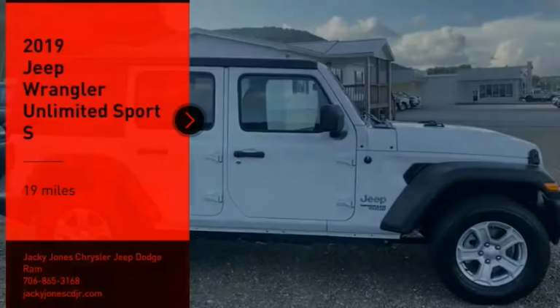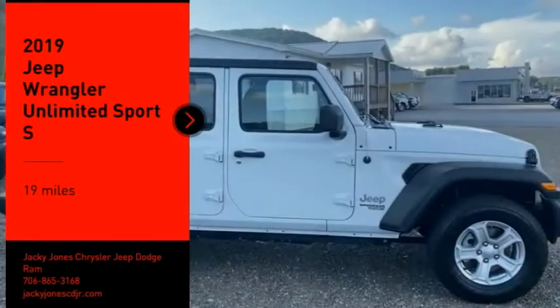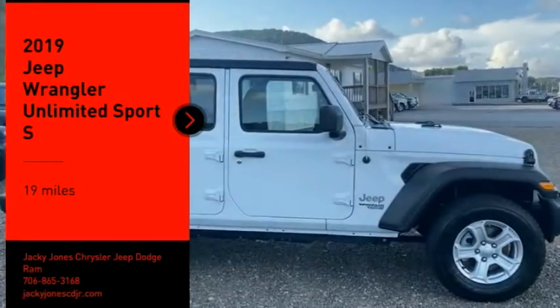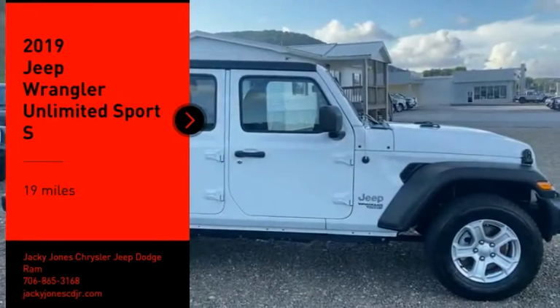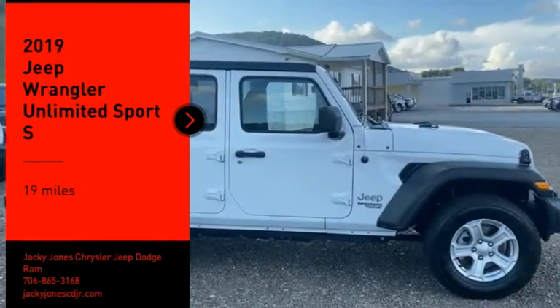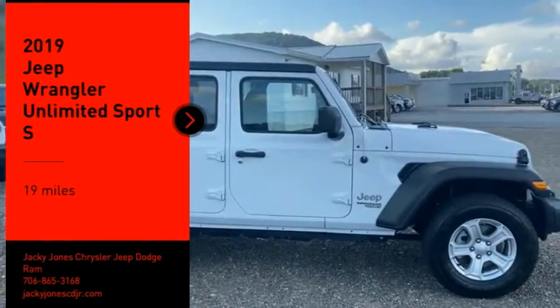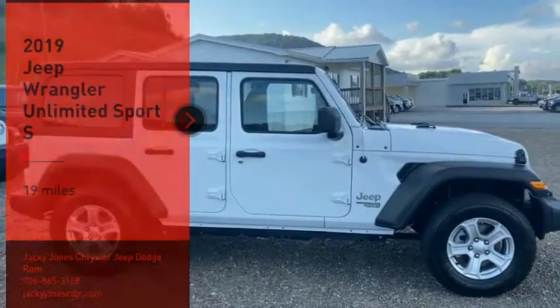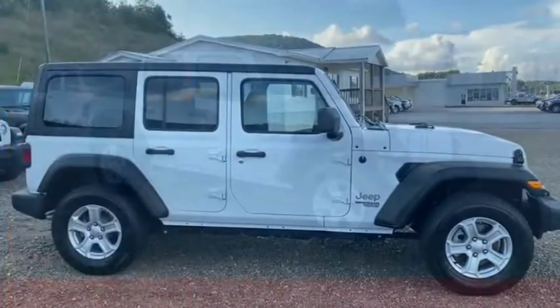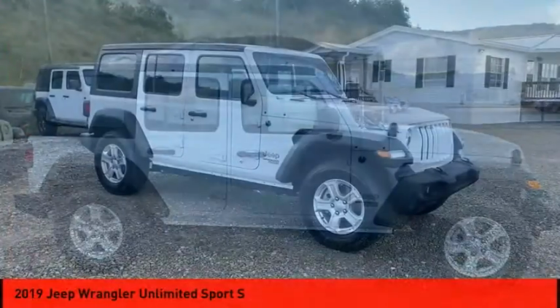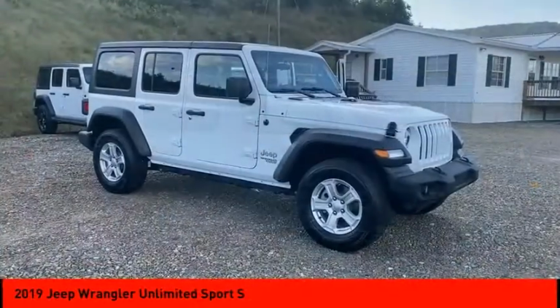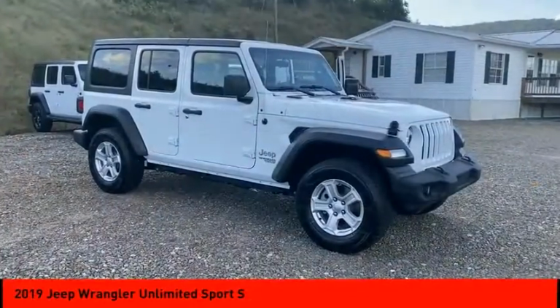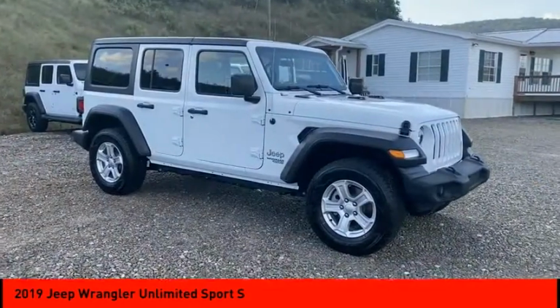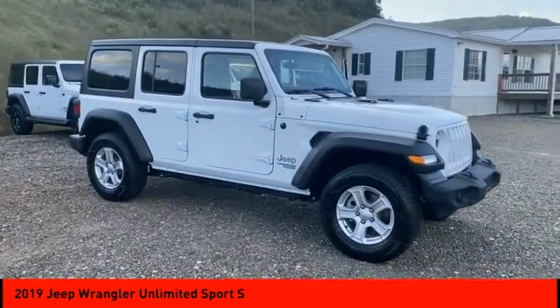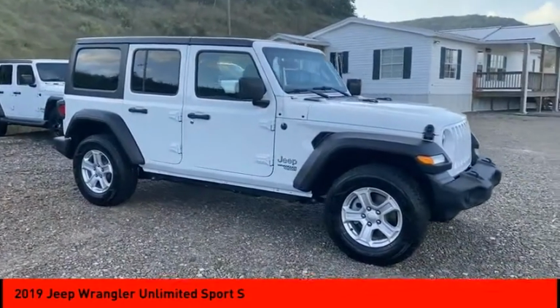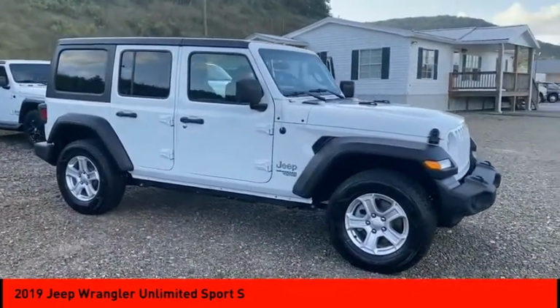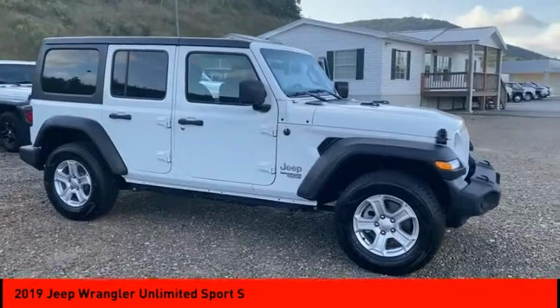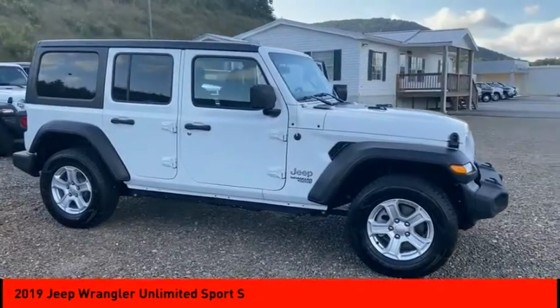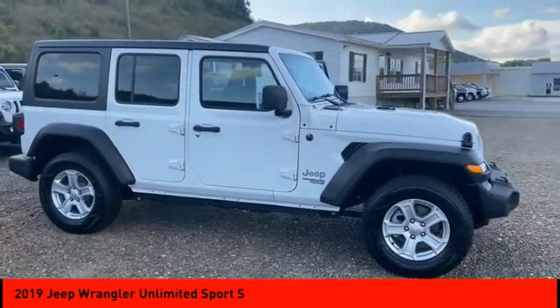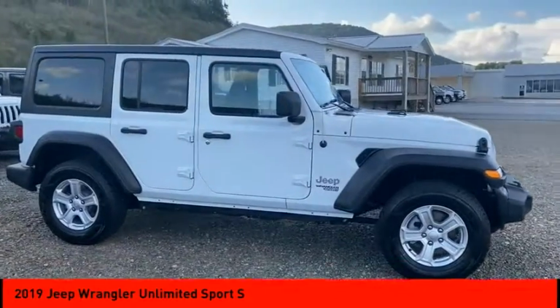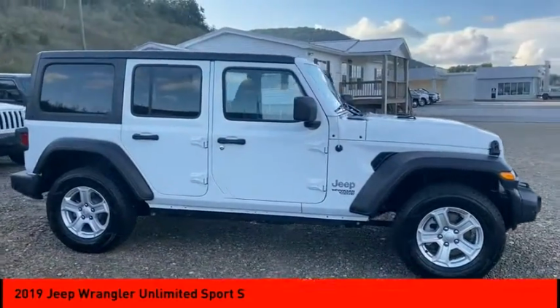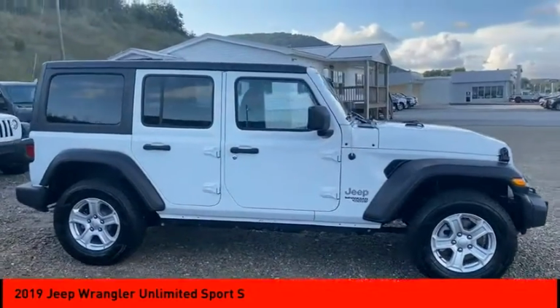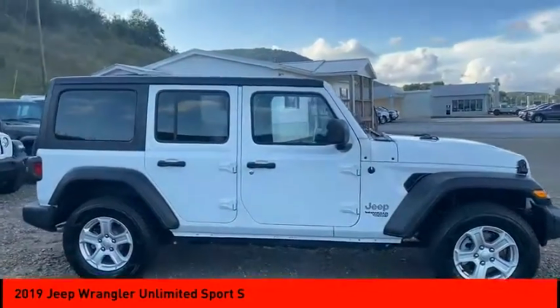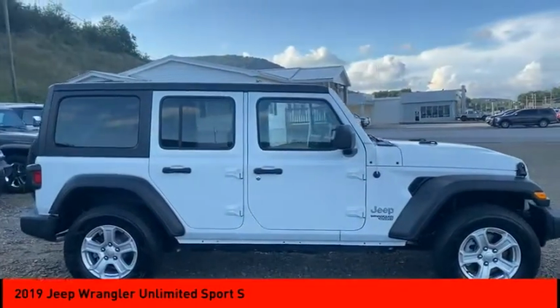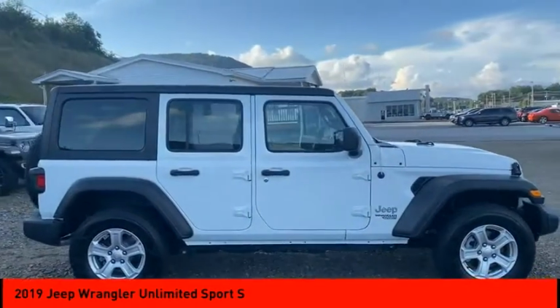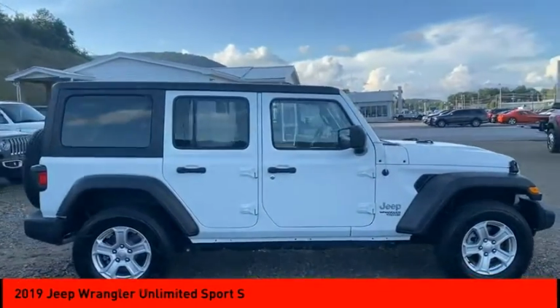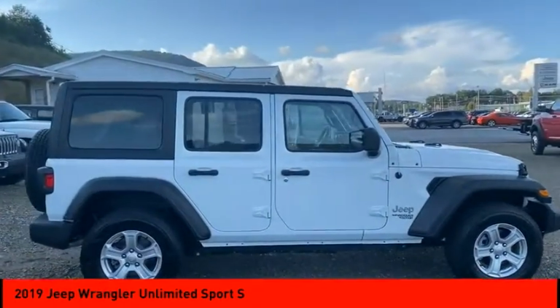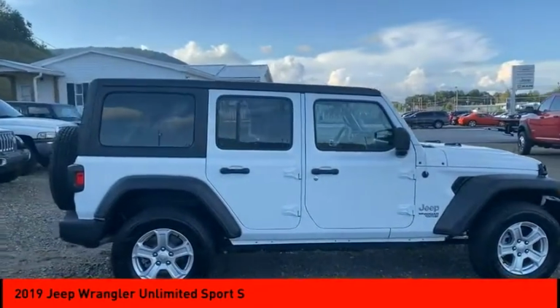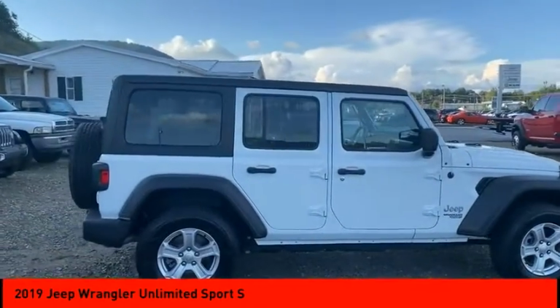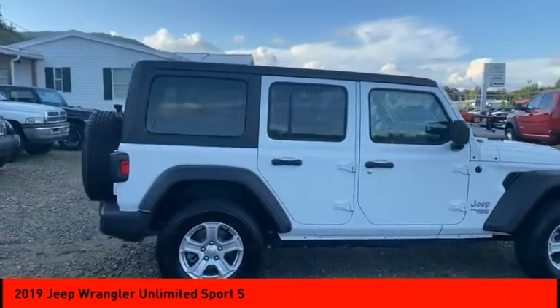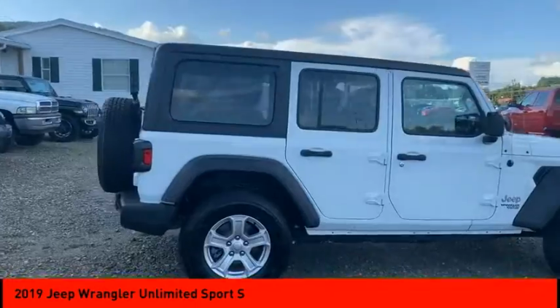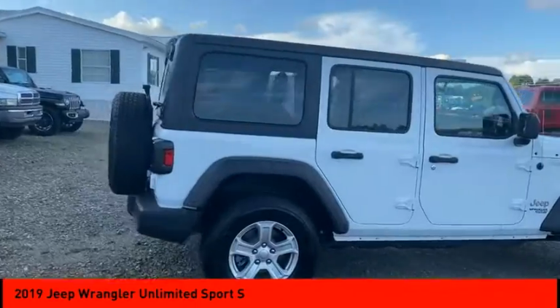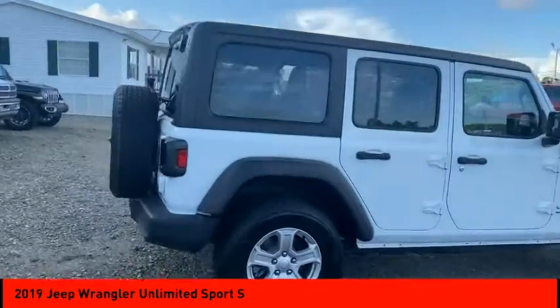Come test drive the 2019 Jeep Wrangler Unlimited. The Jeep Wrangler Unlimited is an on and off road capable vehicle that was made for you to enjoy.